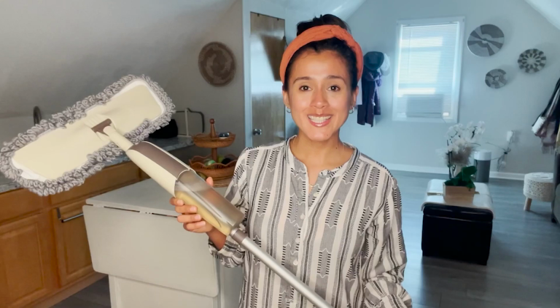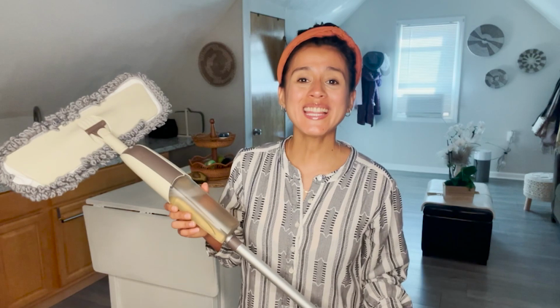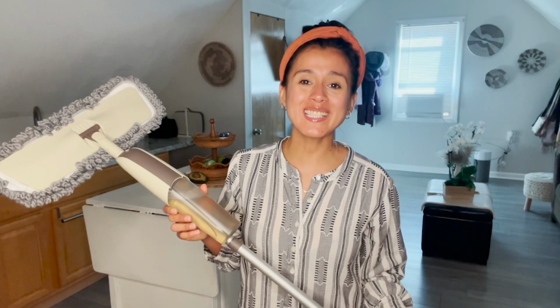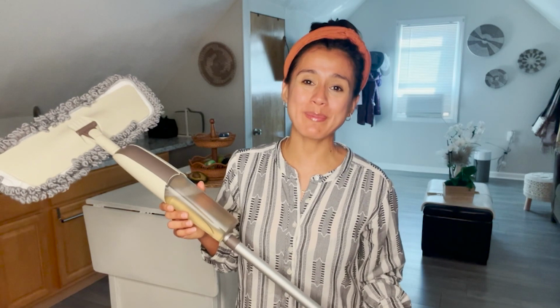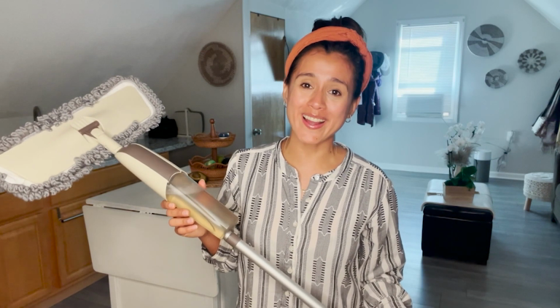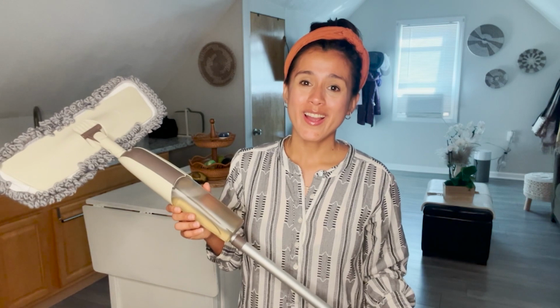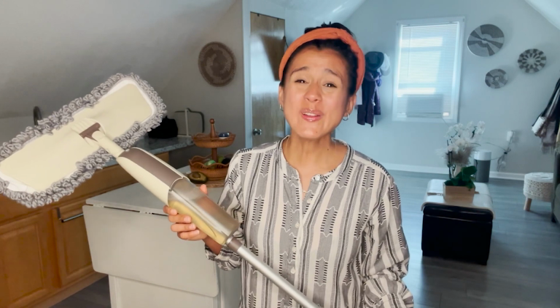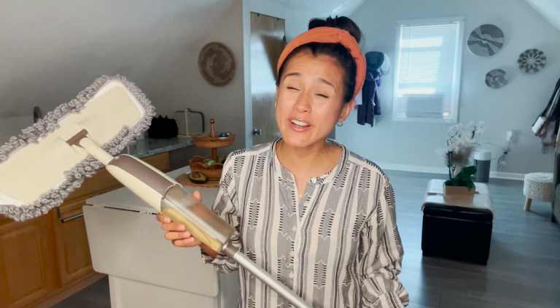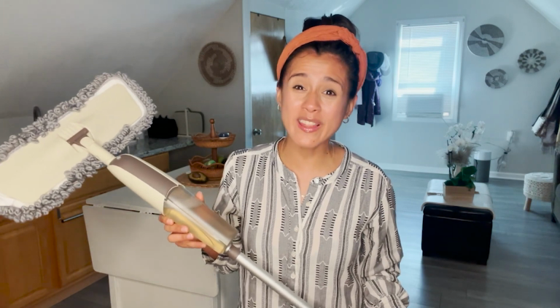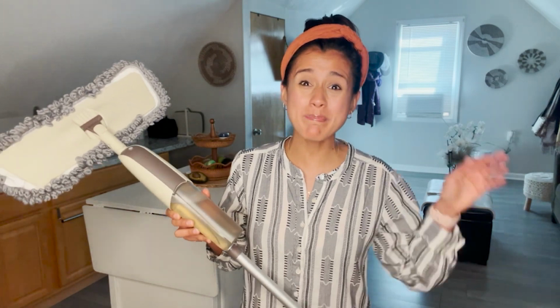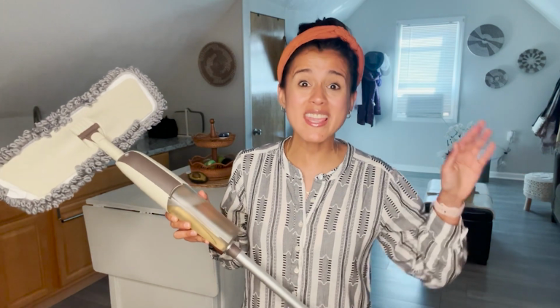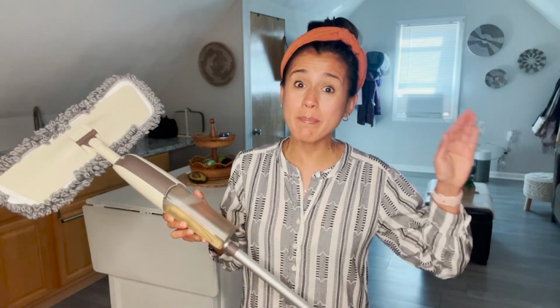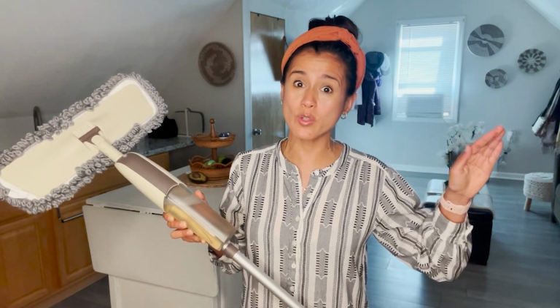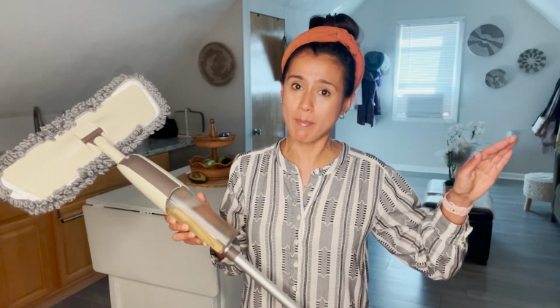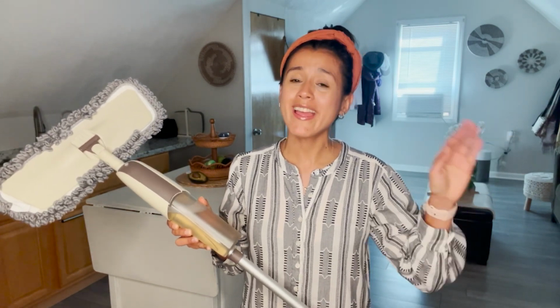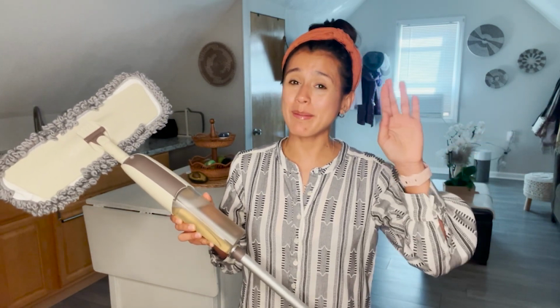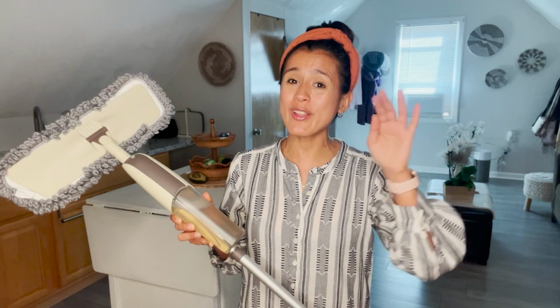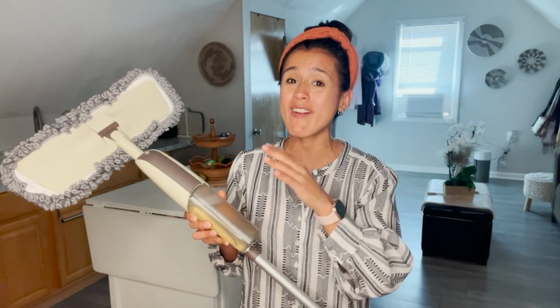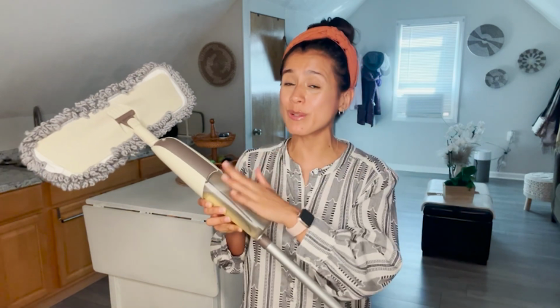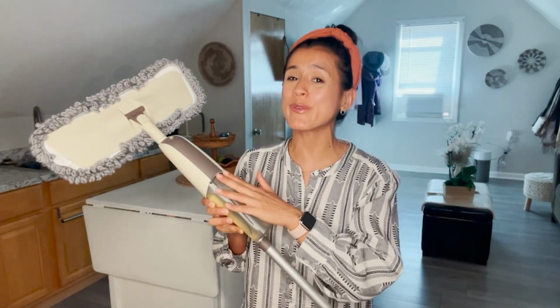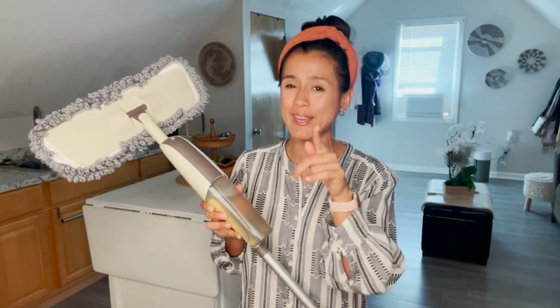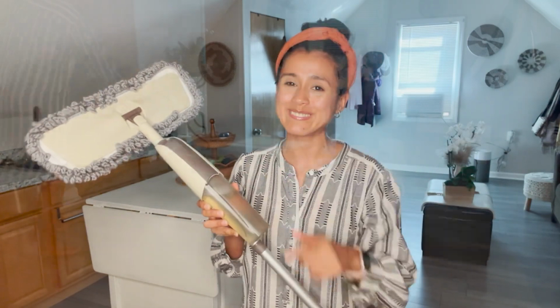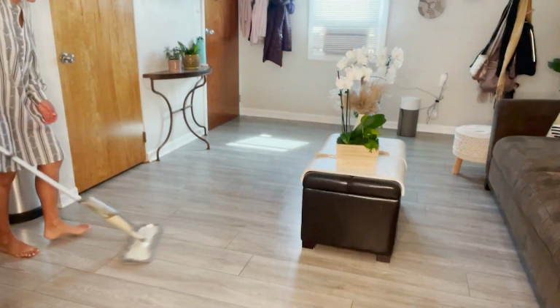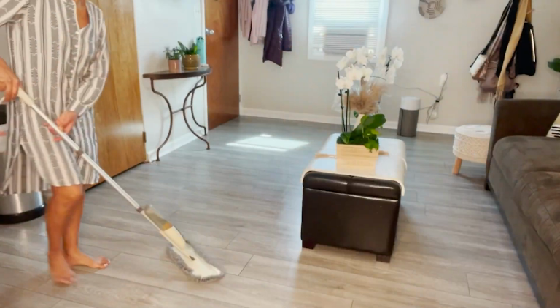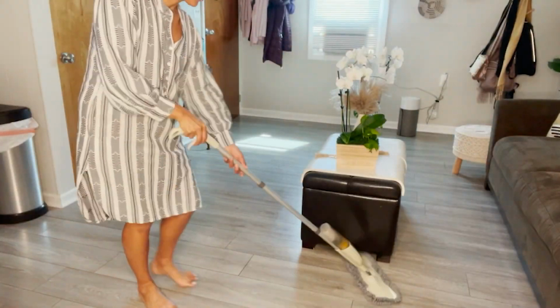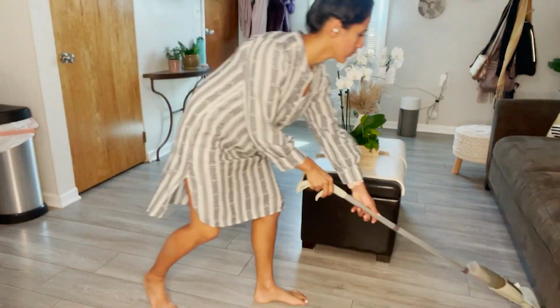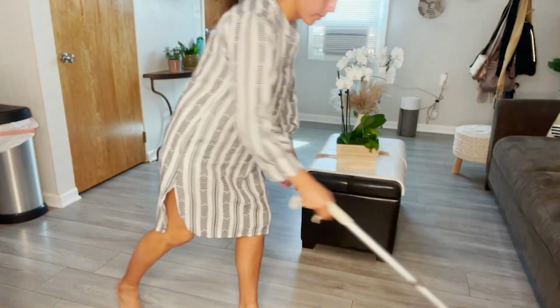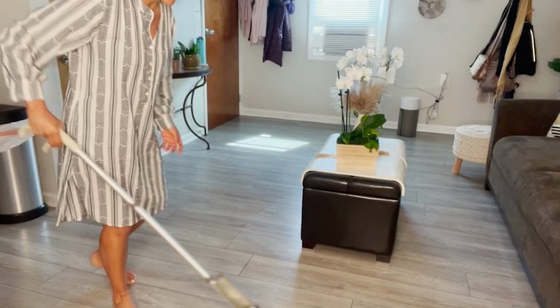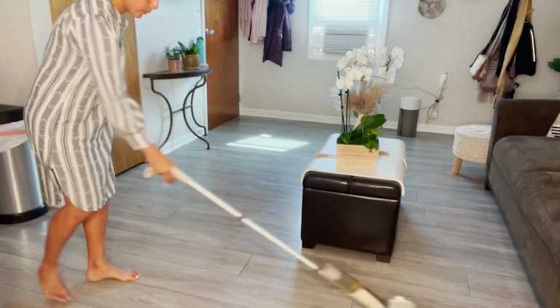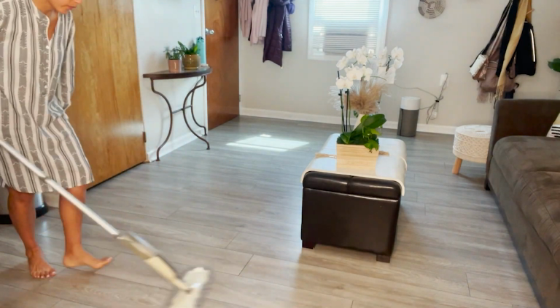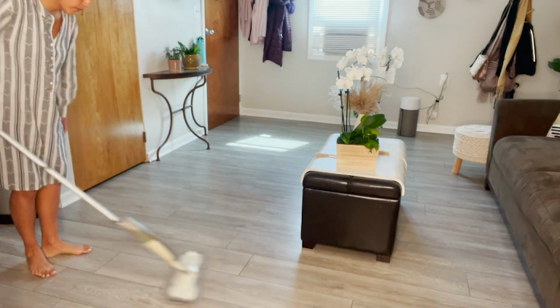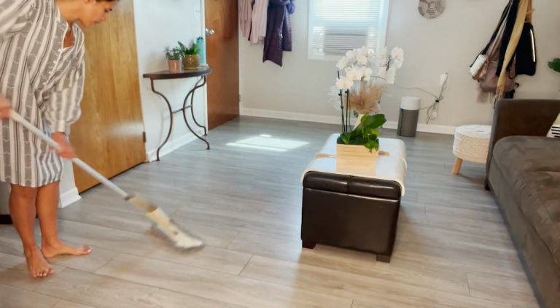Hey, this is Elisa with WTI. Are you tired of carrying those messy heavy buckets when mopping? I have the solution right here — the microfiber spray floor mop from Mexerris has made my mopping so much more enjoyable.